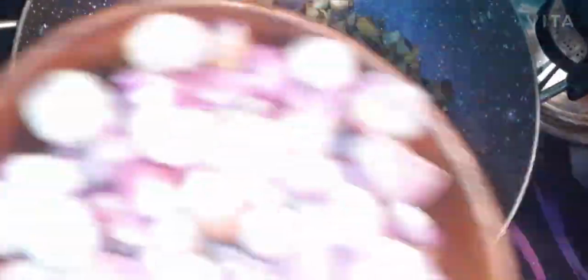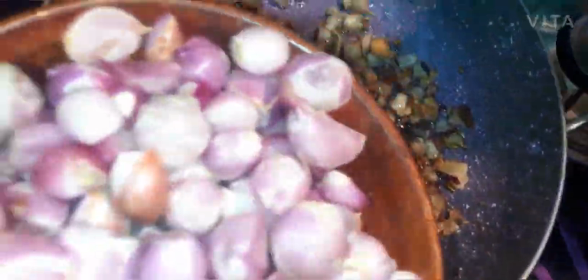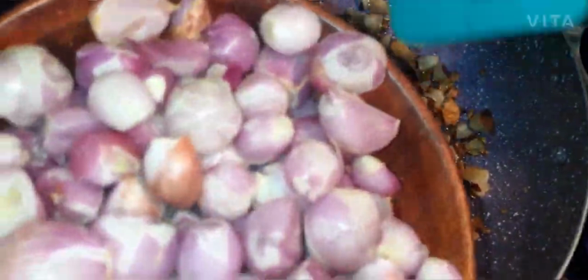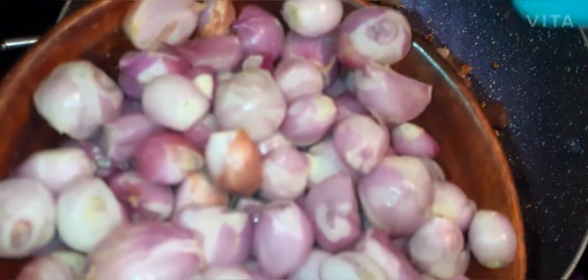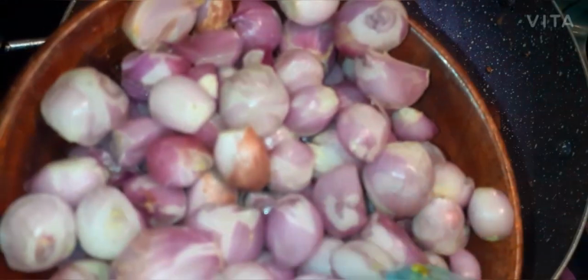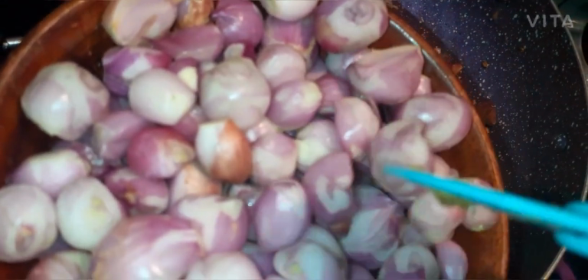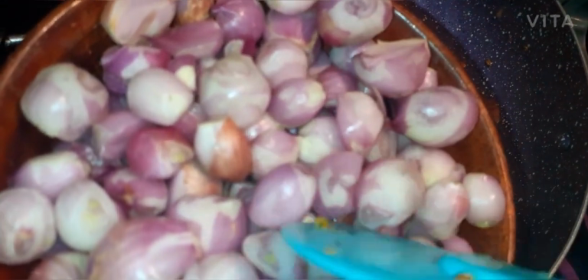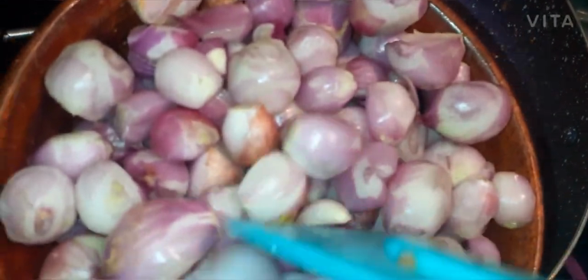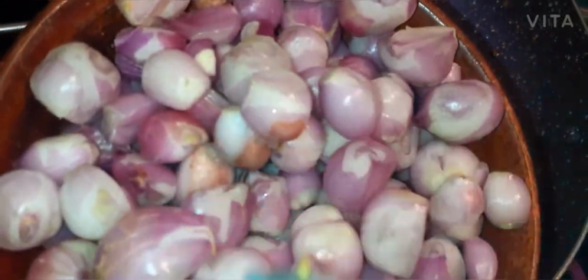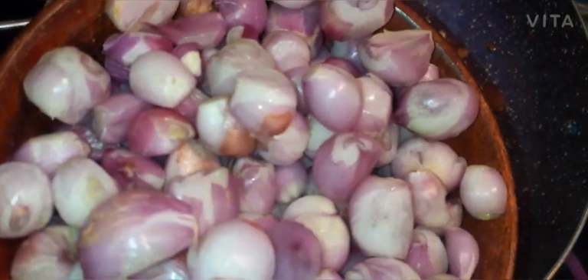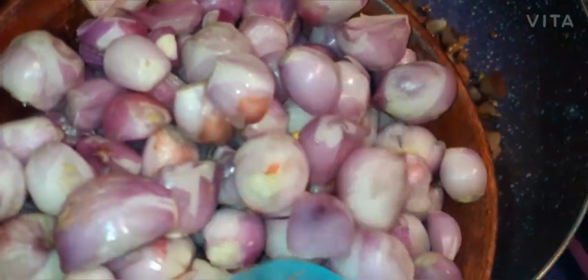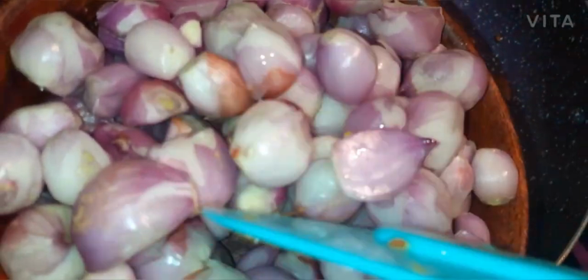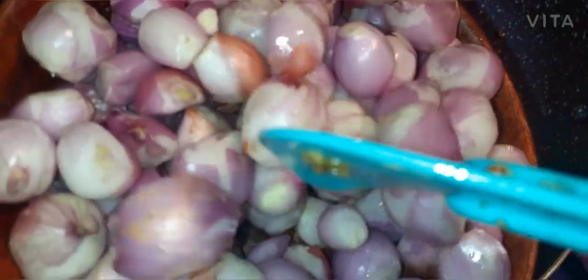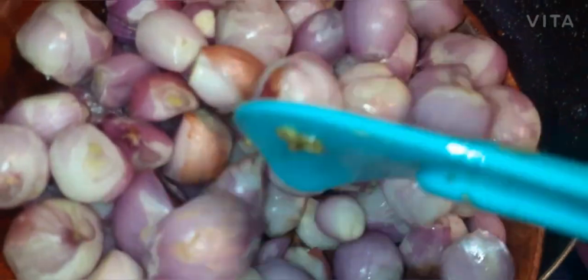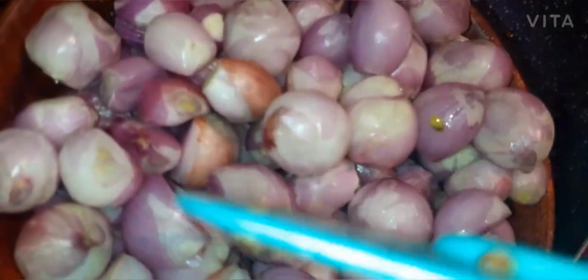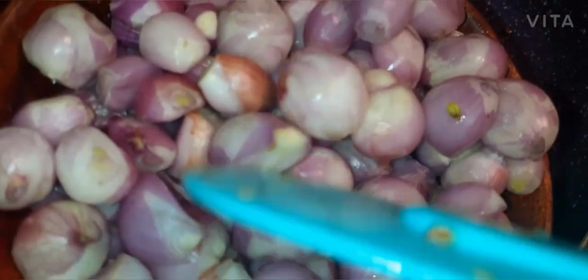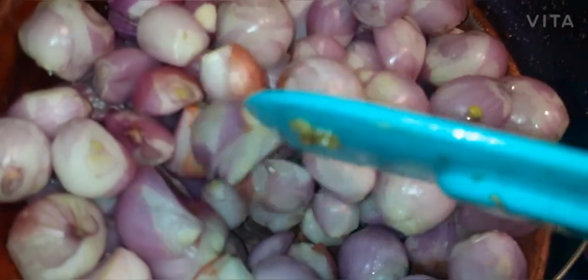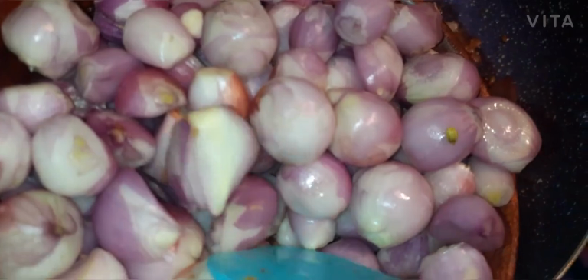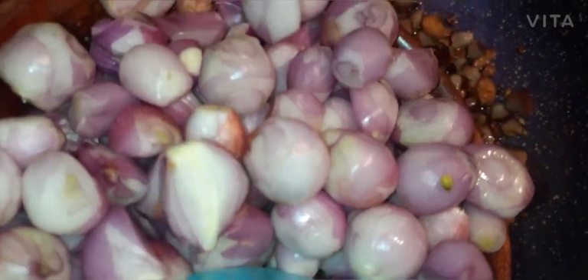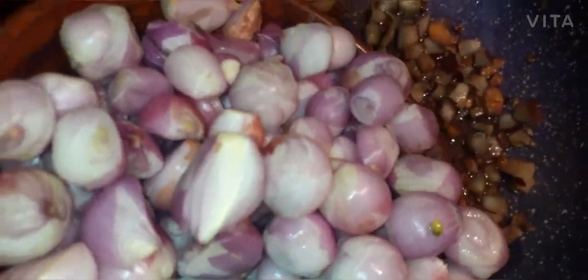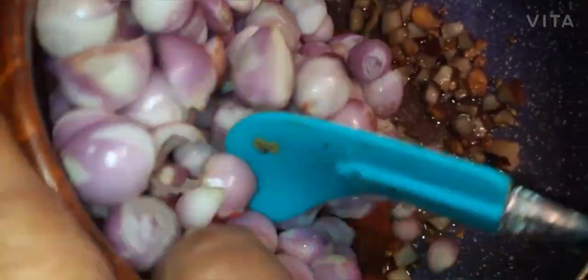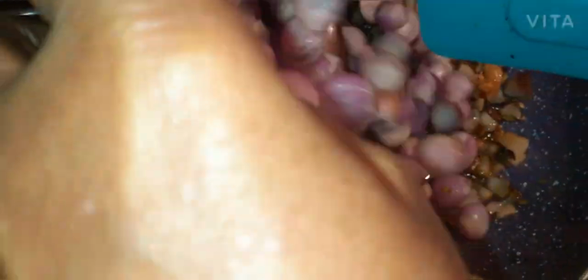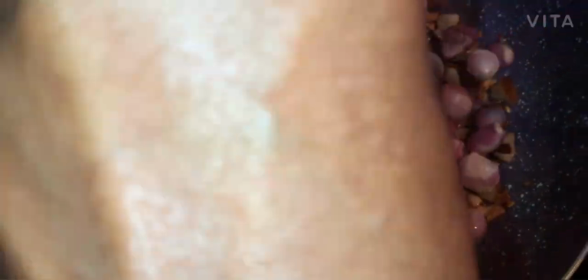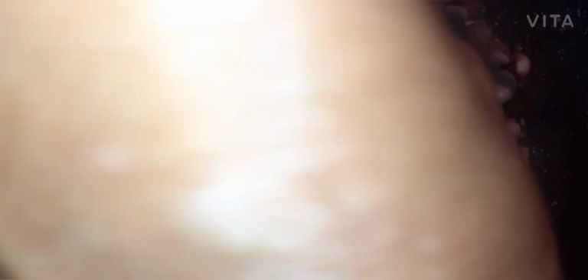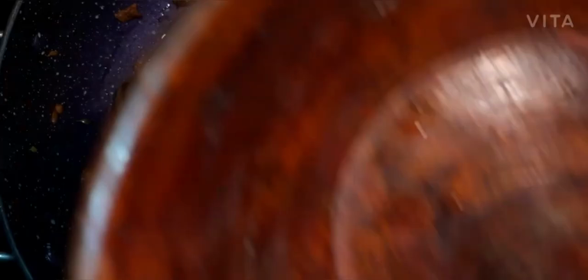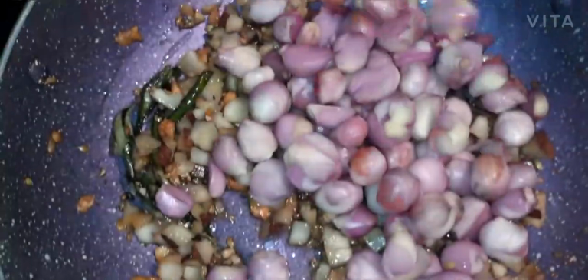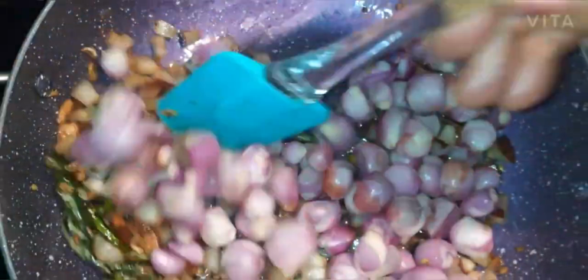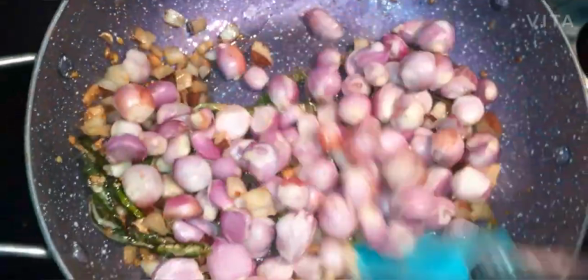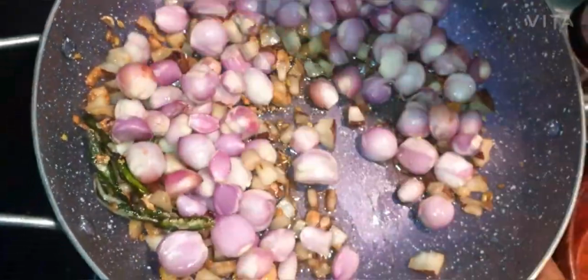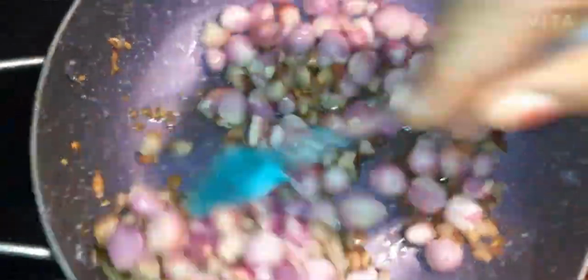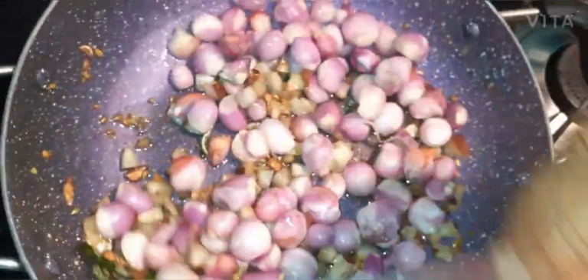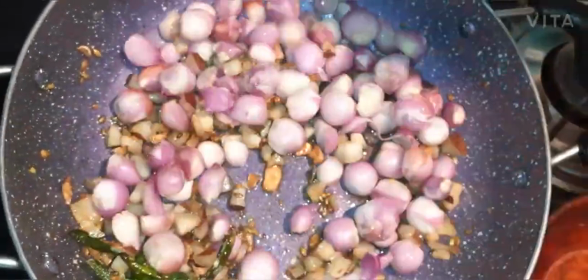We put the green onion in the pan. And we are going to make a little bit of it.